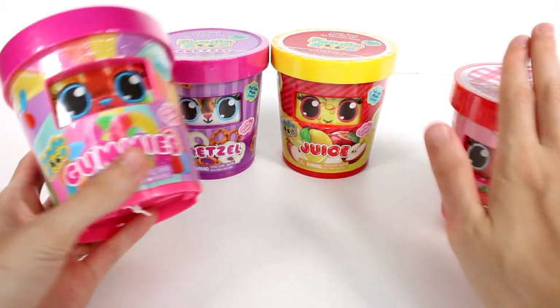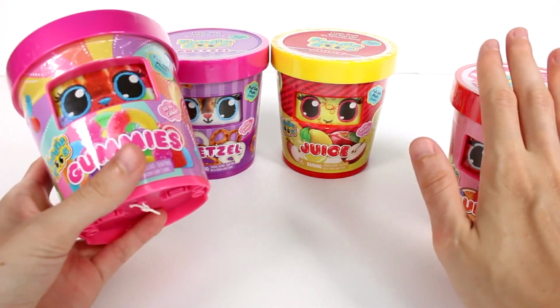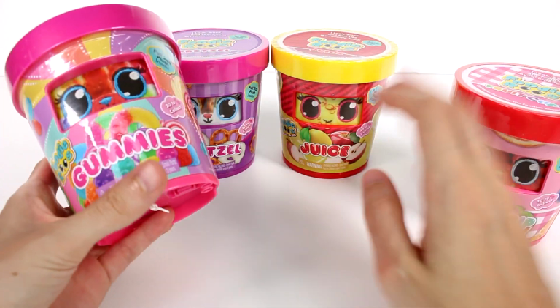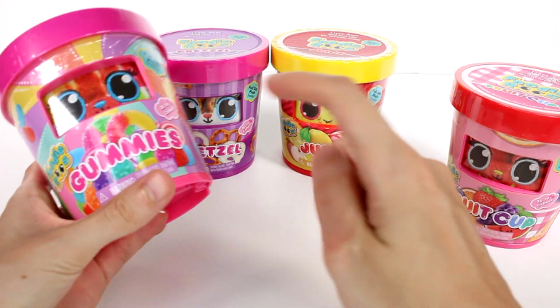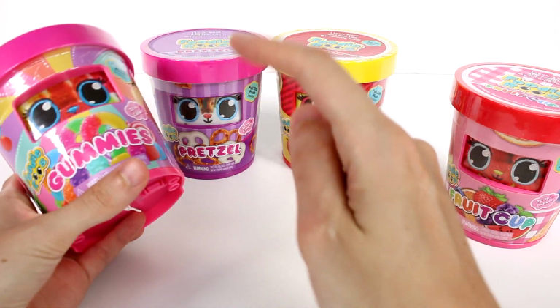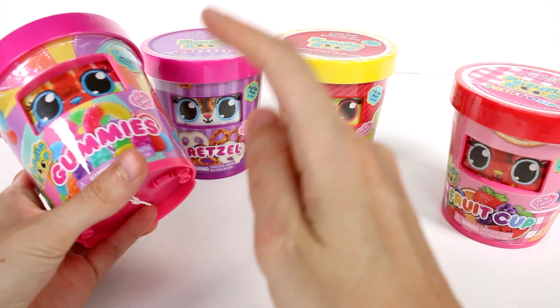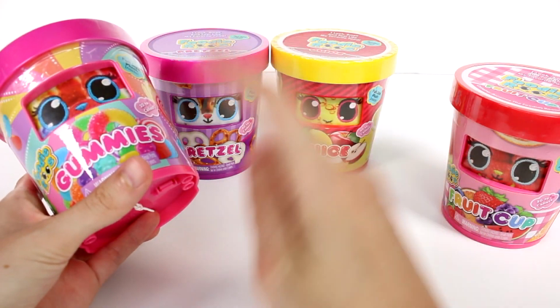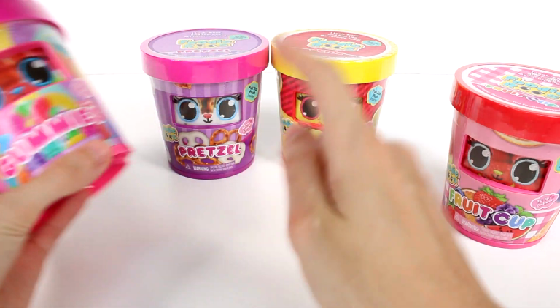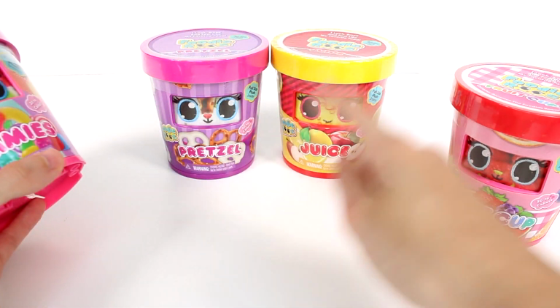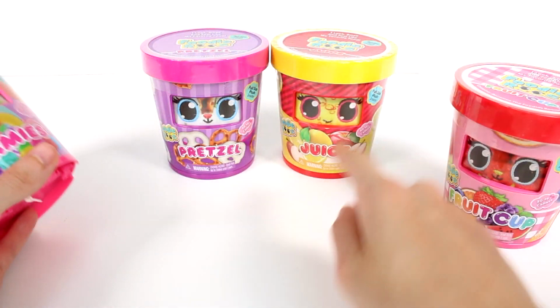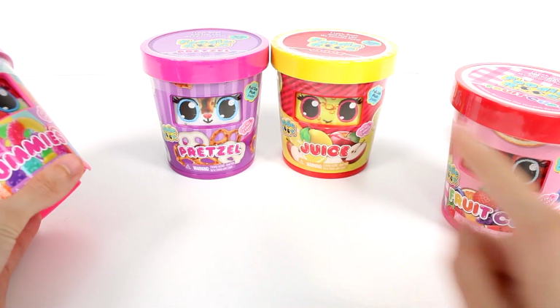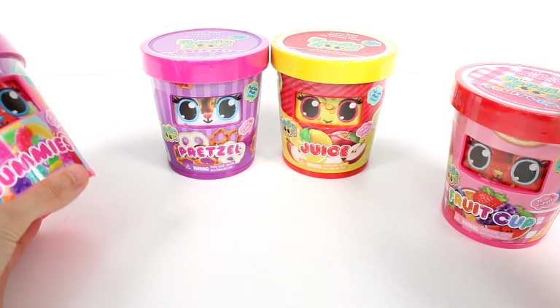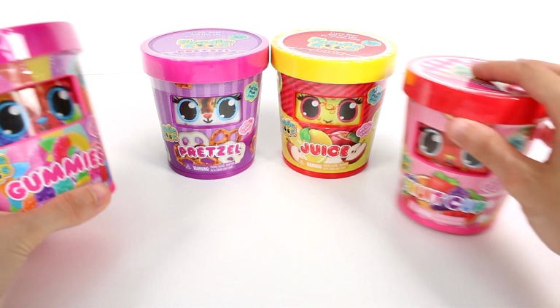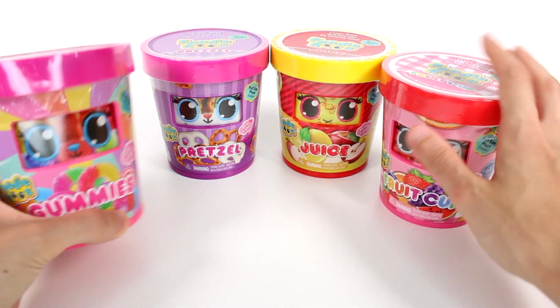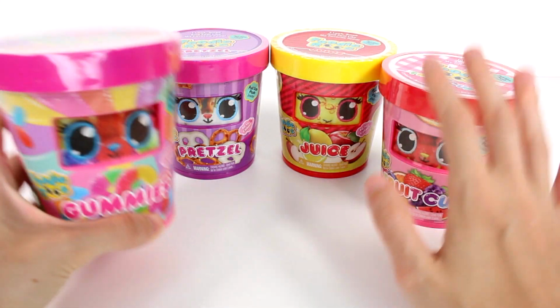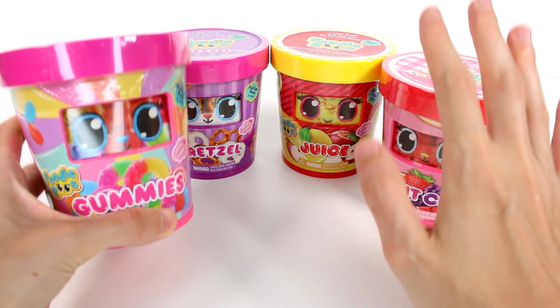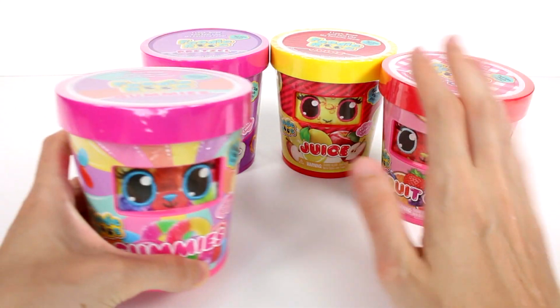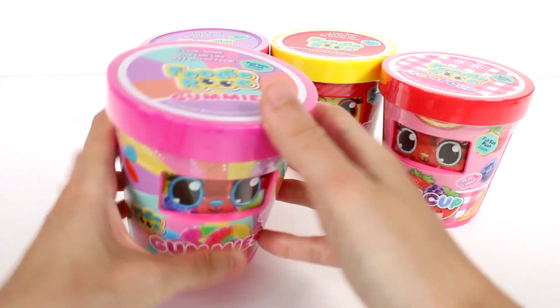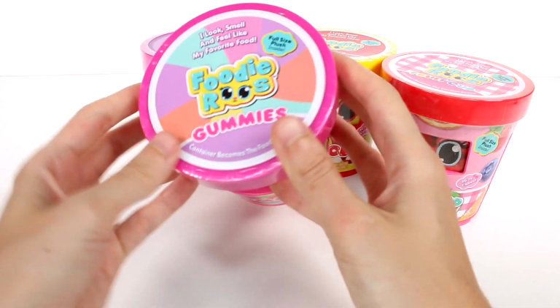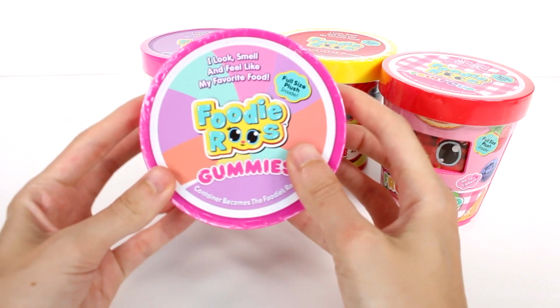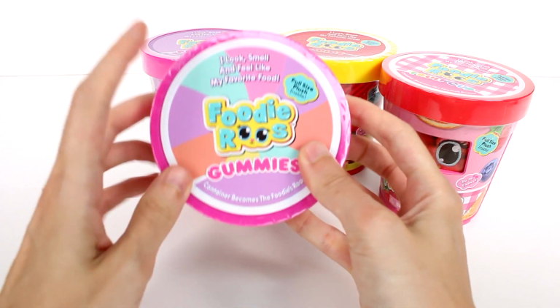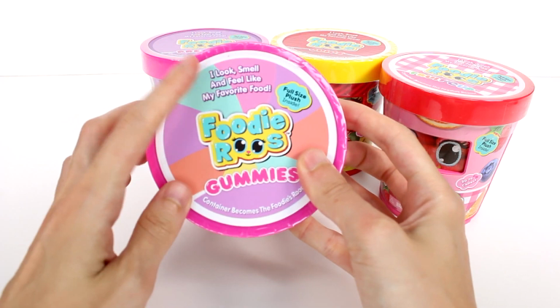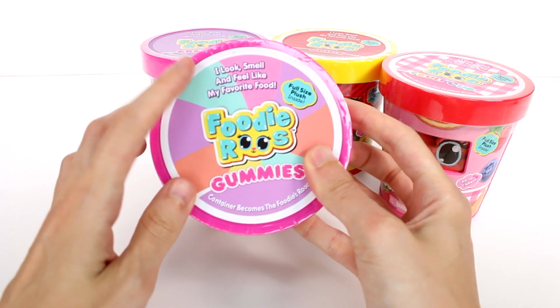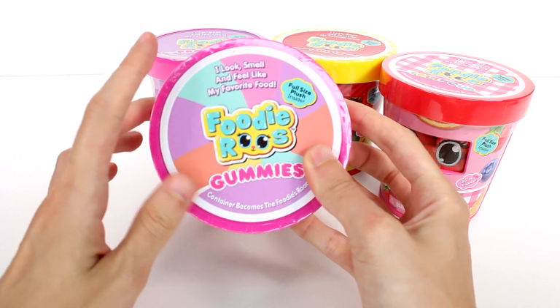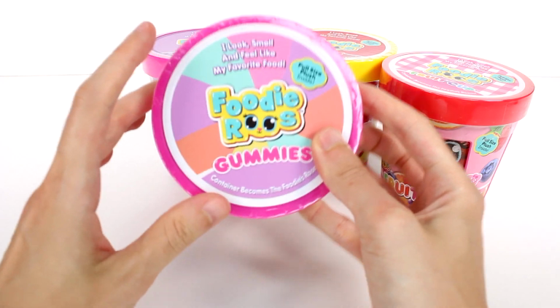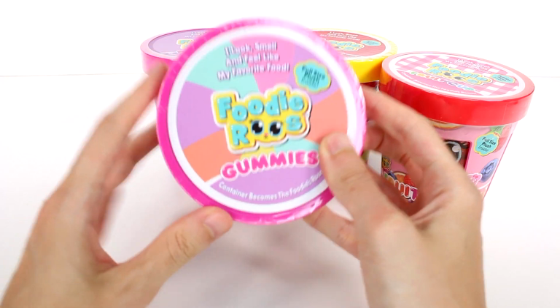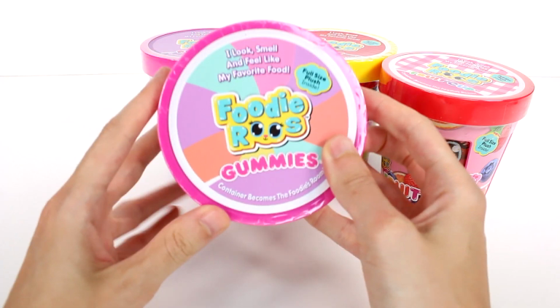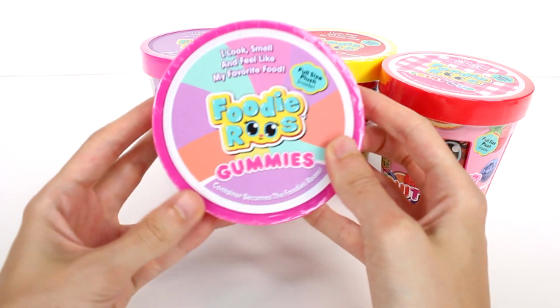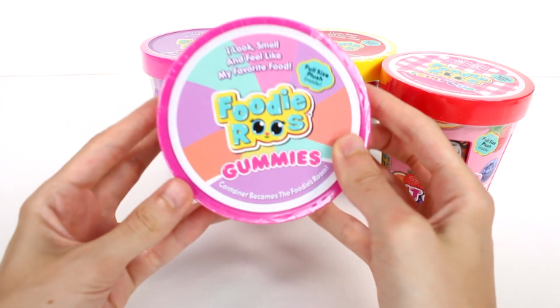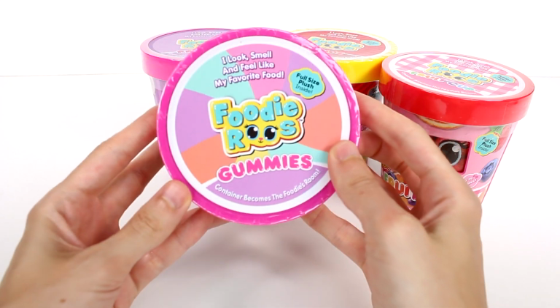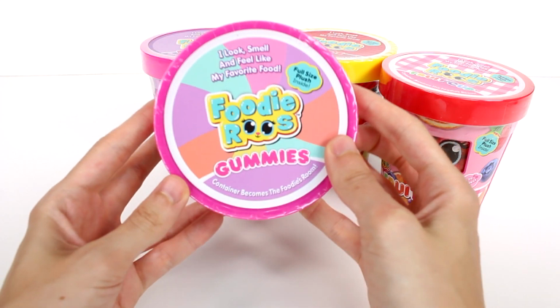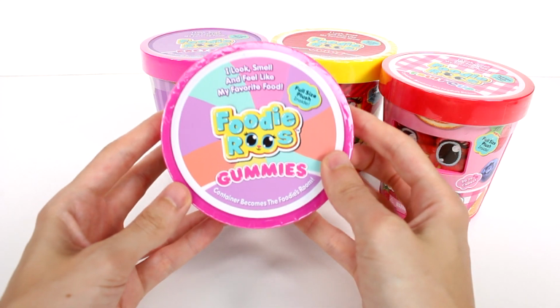There are so many different ones to collect. We have a gummy, pretzel, juice, and fruit cup one here today. It says: I look, smell, and feel like my favorite food.